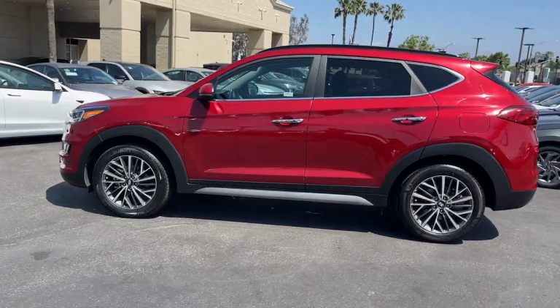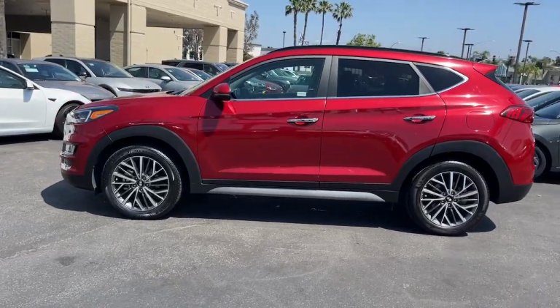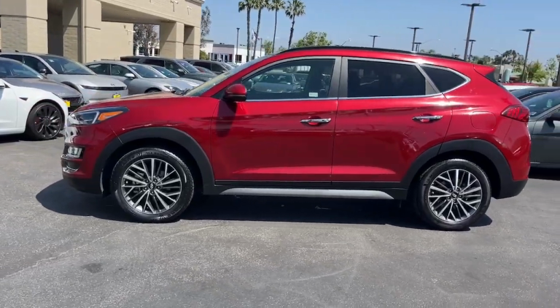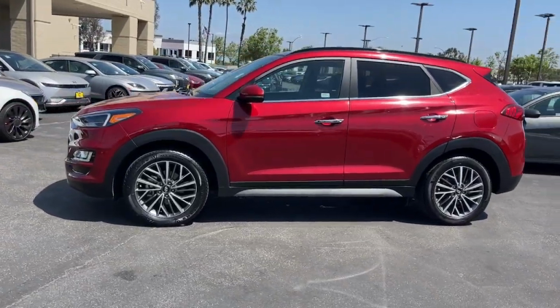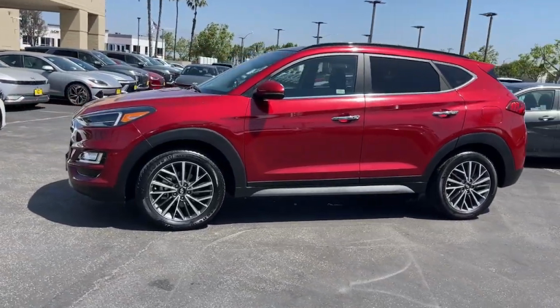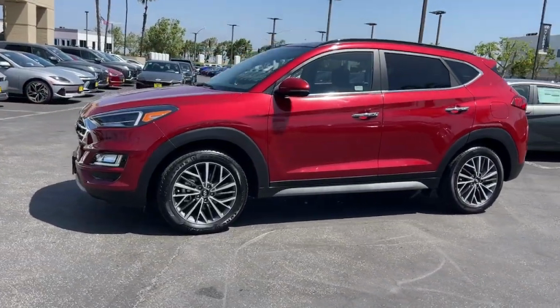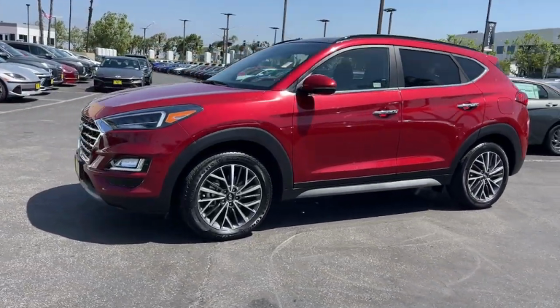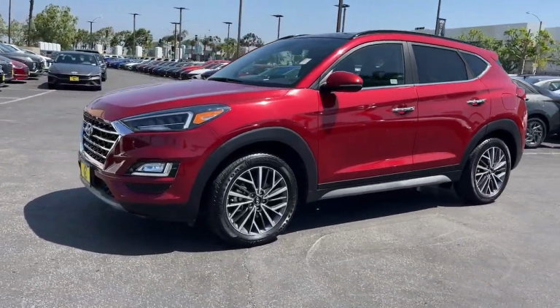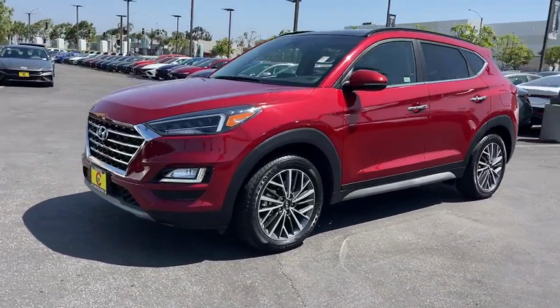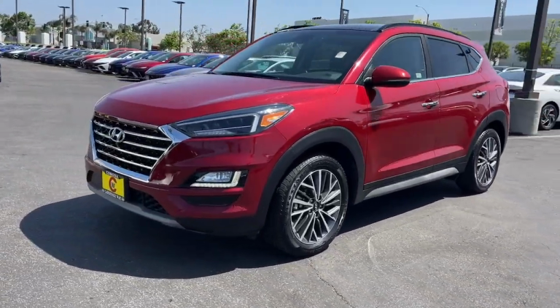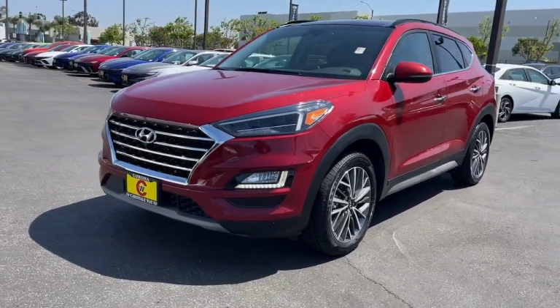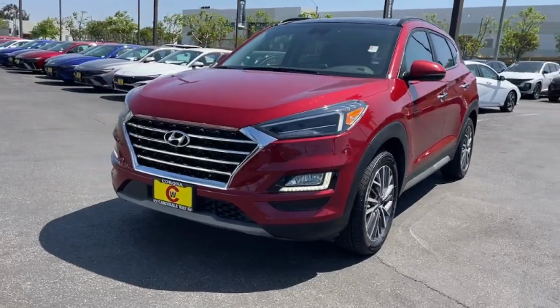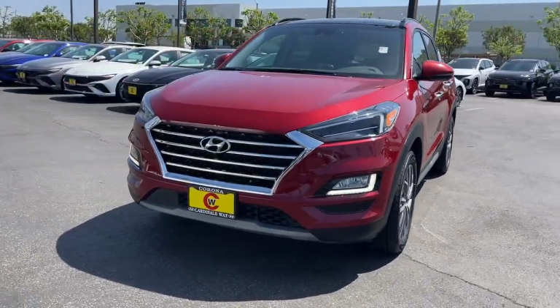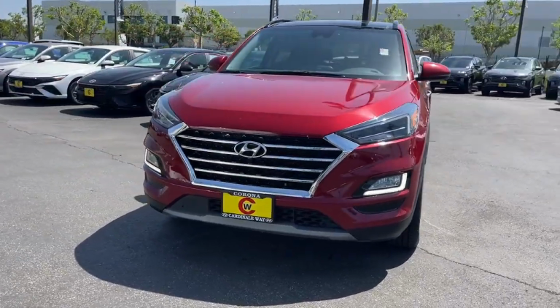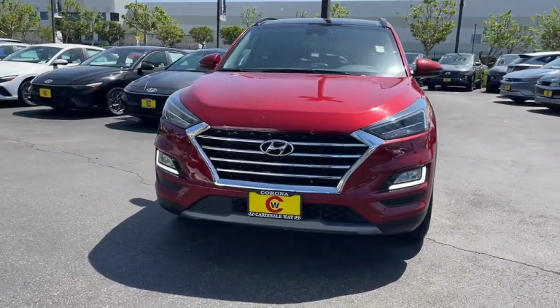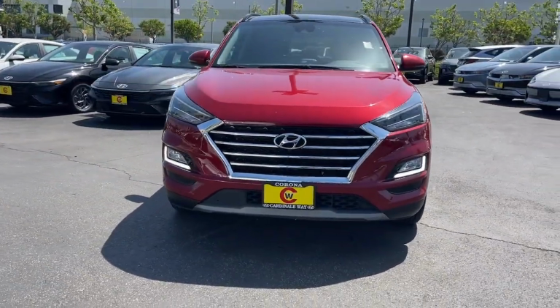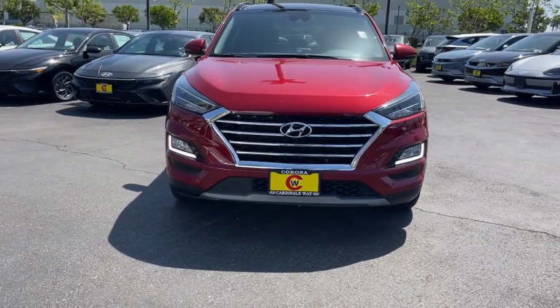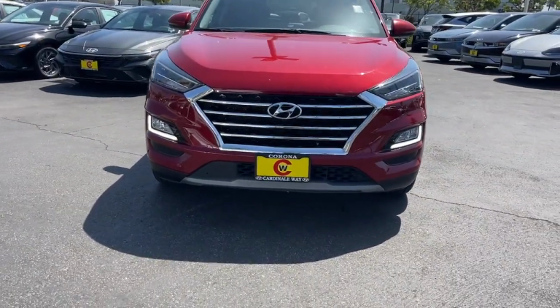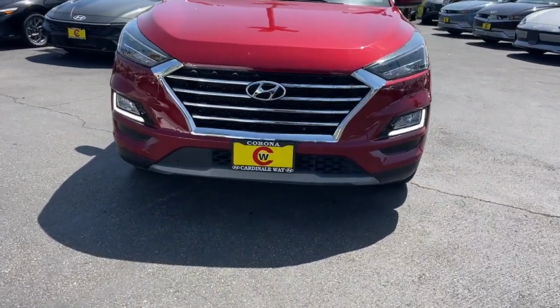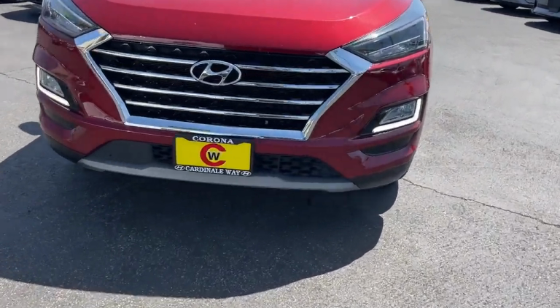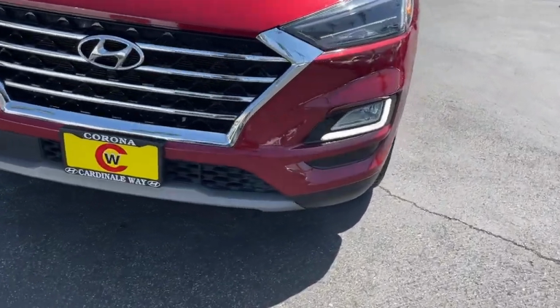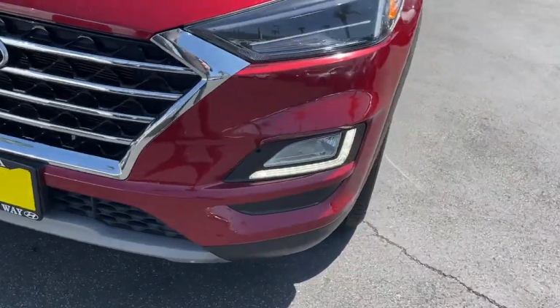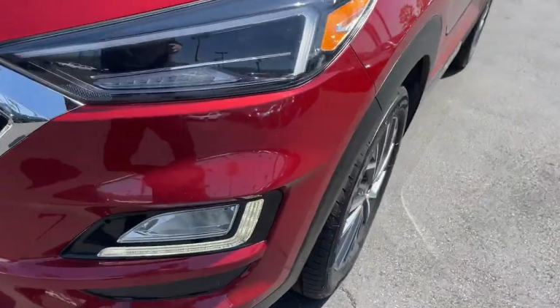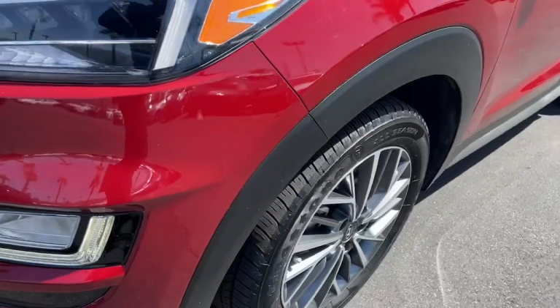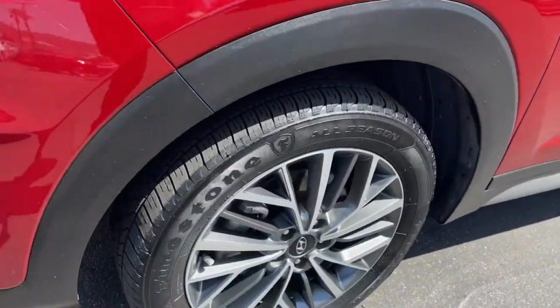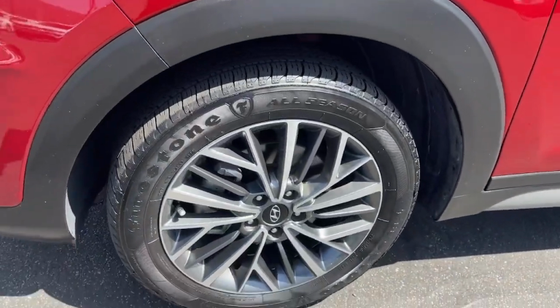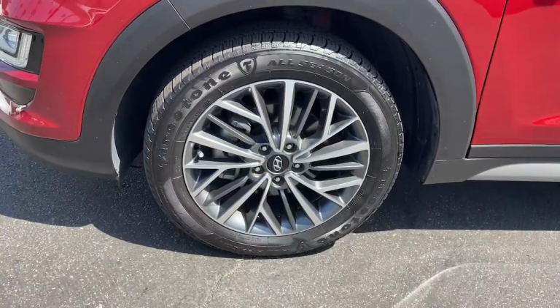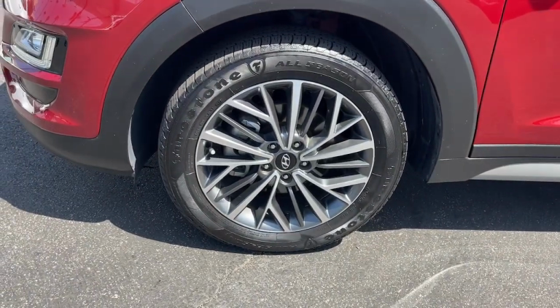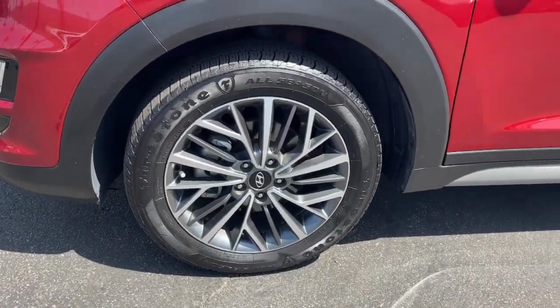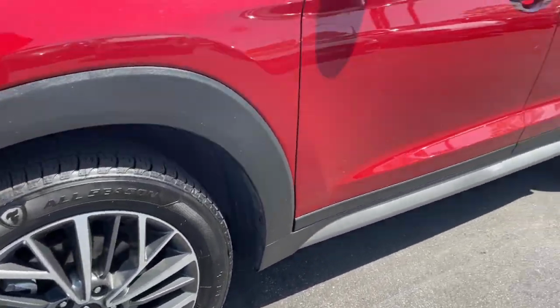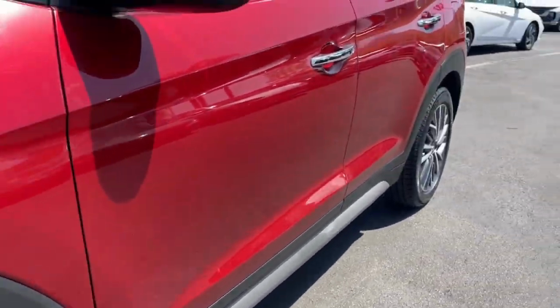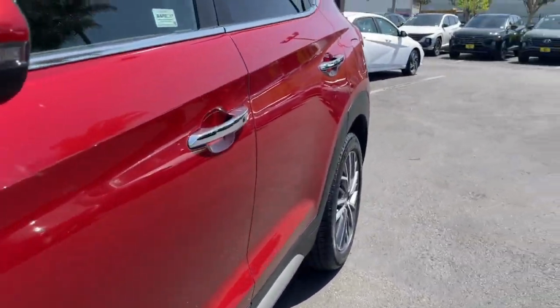Meticulously constructed, smooth riding, and equipped with standard driver assist safety features, this compact crossover has what you need to get the most out of every drive. The following are some of this vehicle's highlighted options: